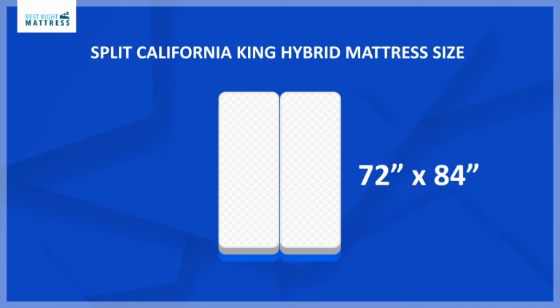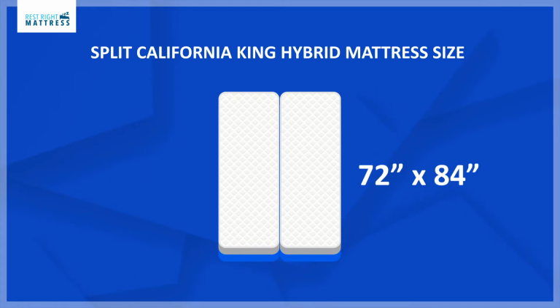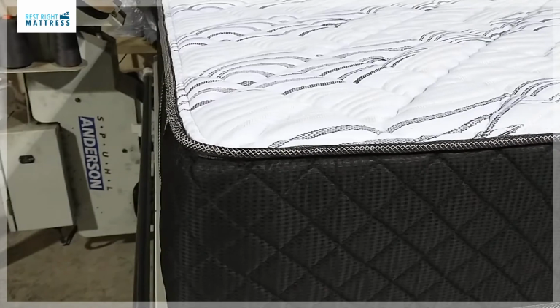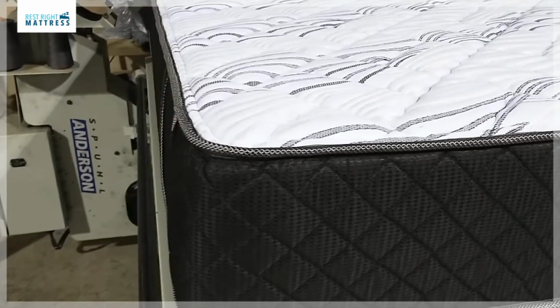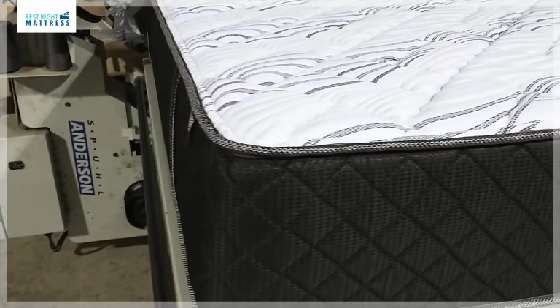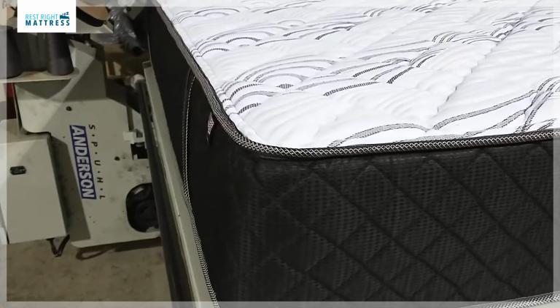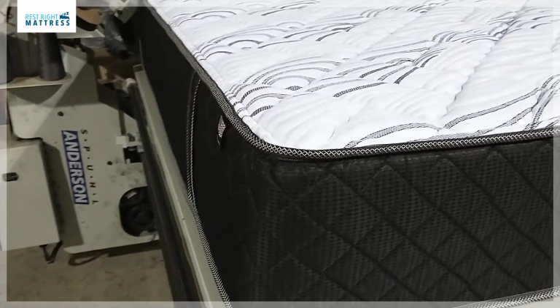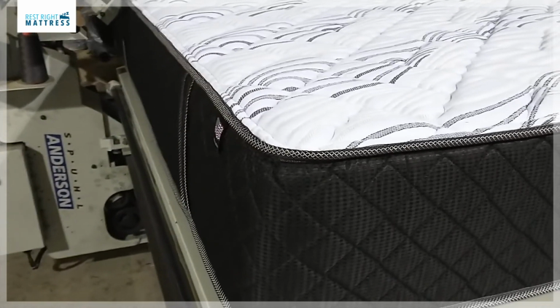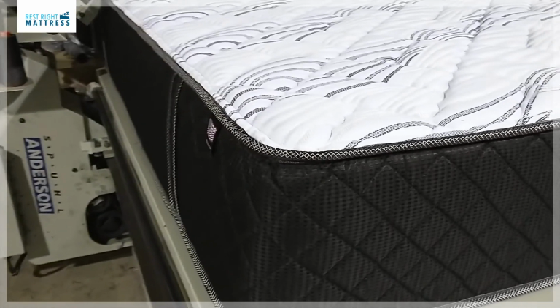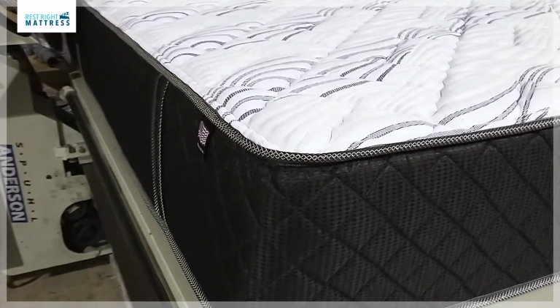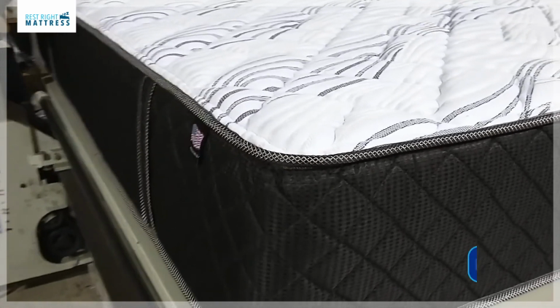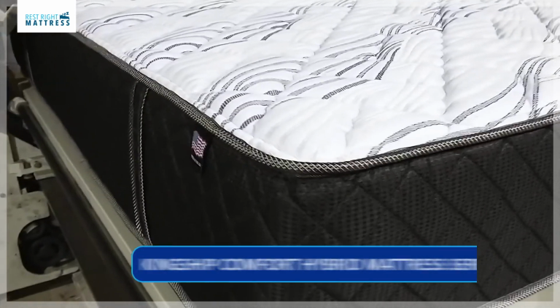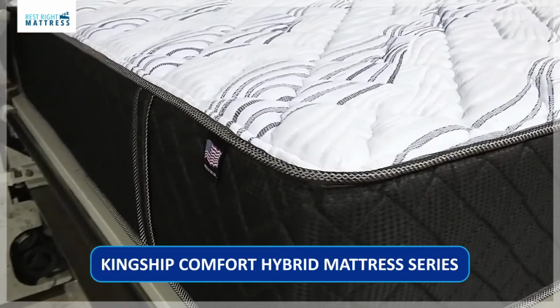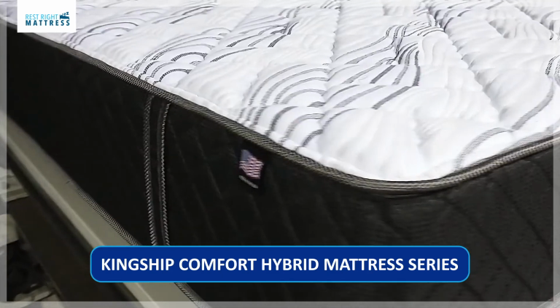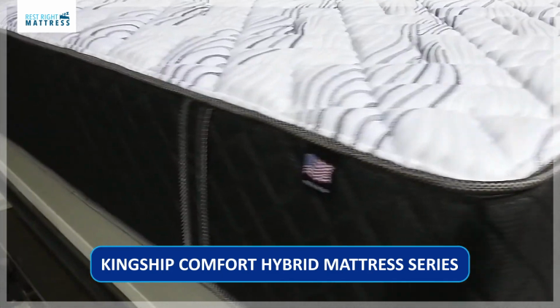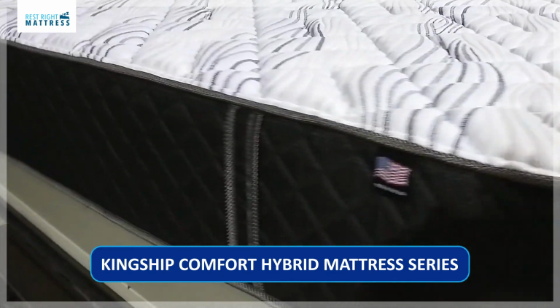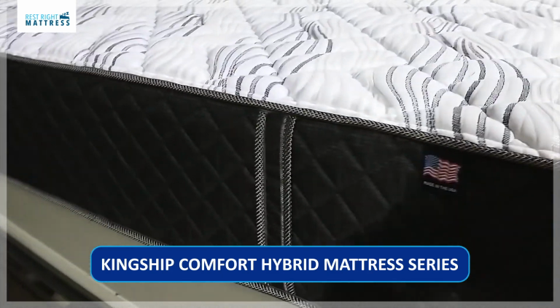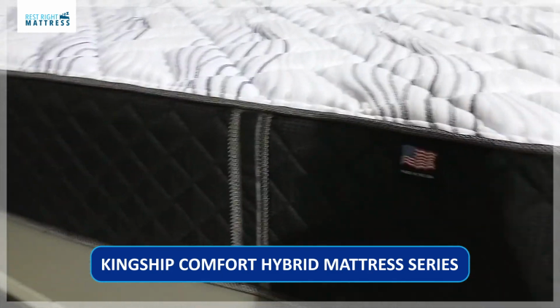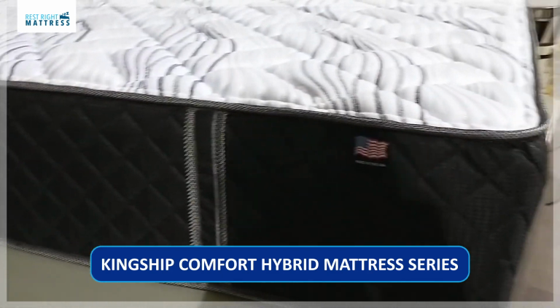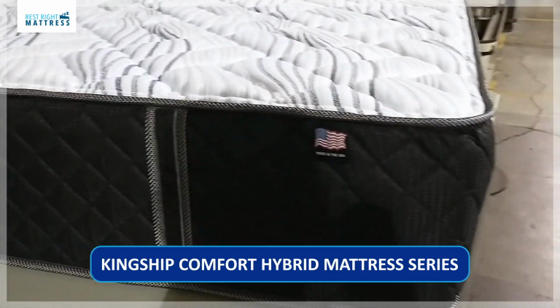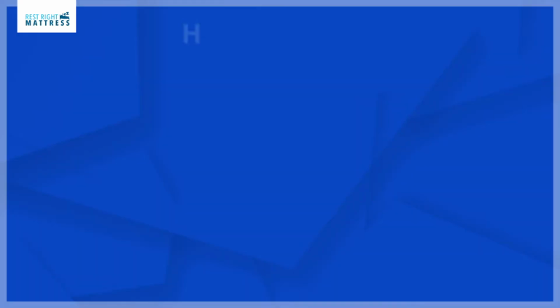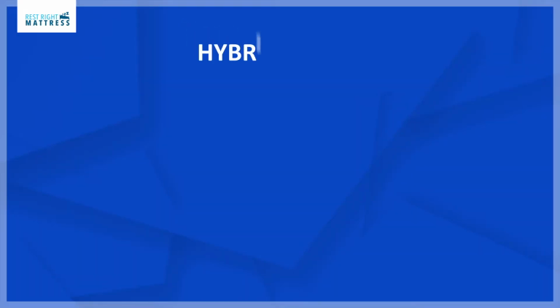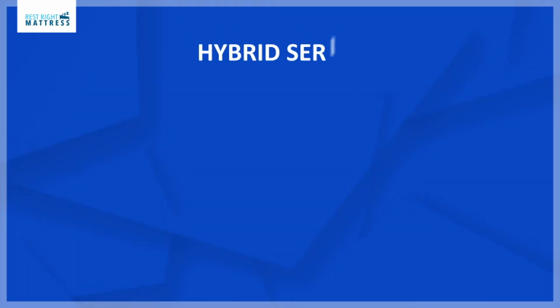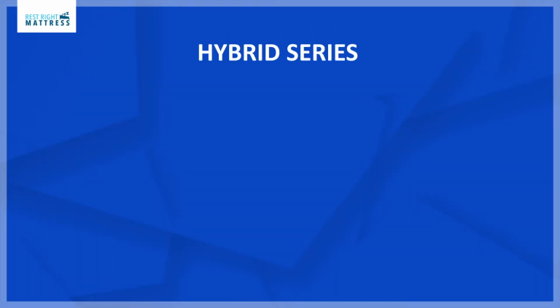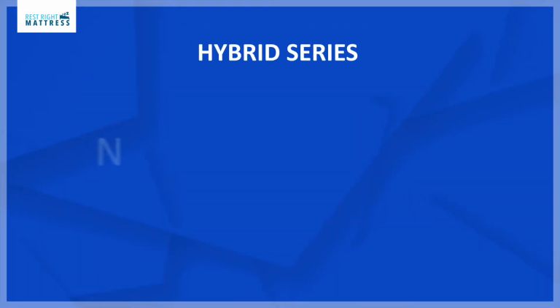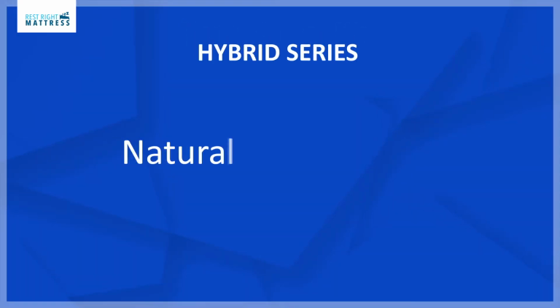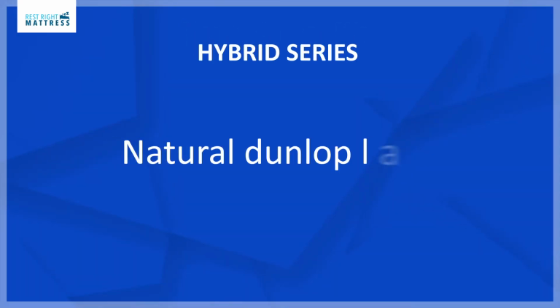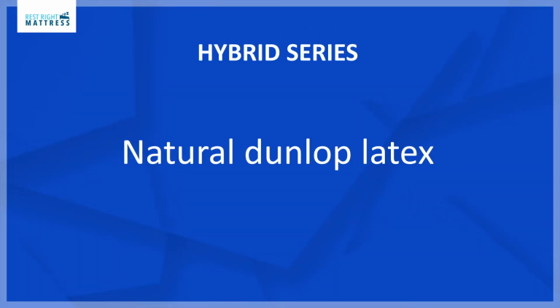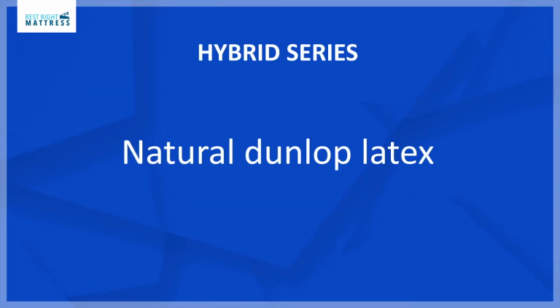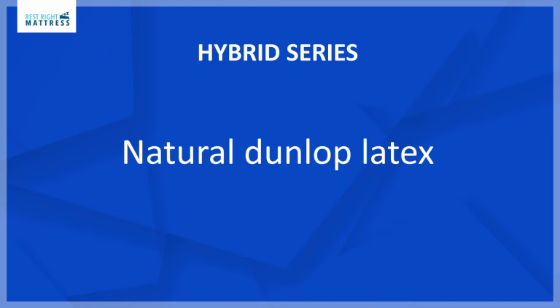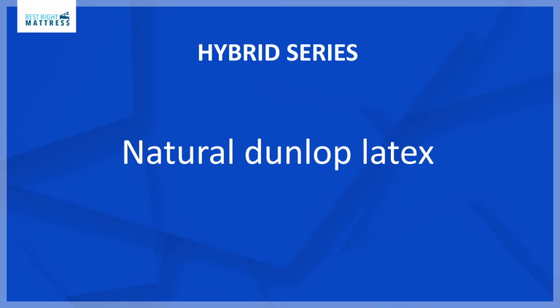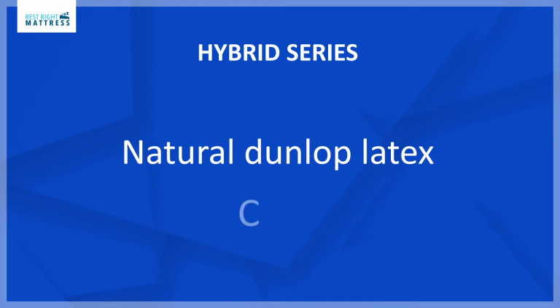The best Split California King hybrid mattresses are the Kingship Comfort hybrid mattress series. The top layer is natural Dunlop latex and the bottom layer are coils.